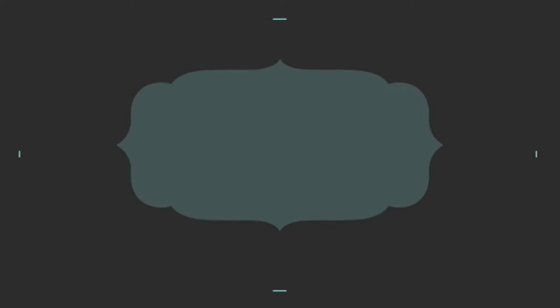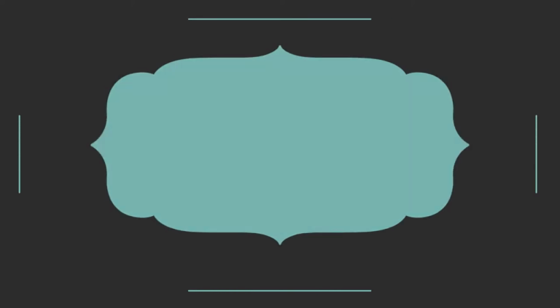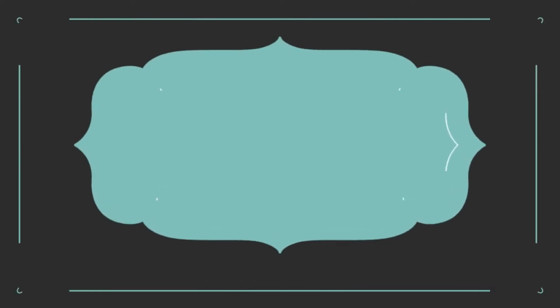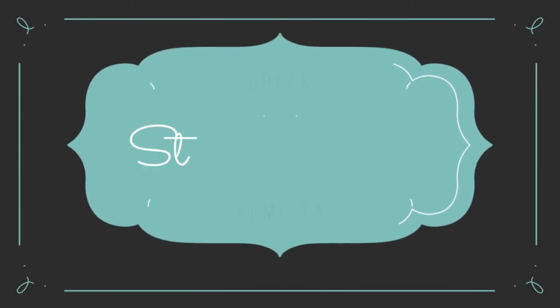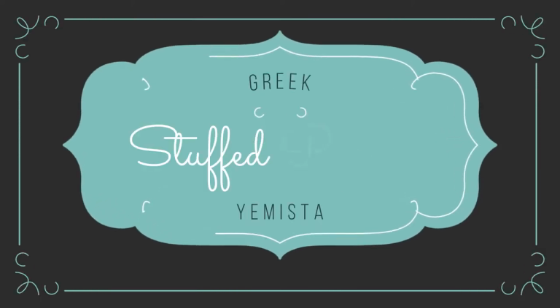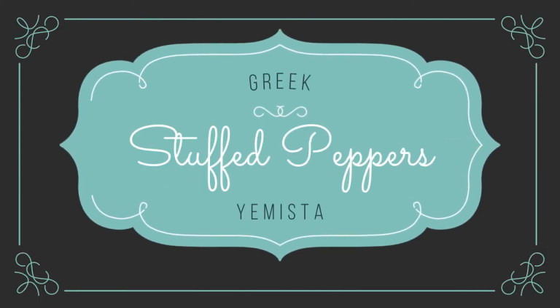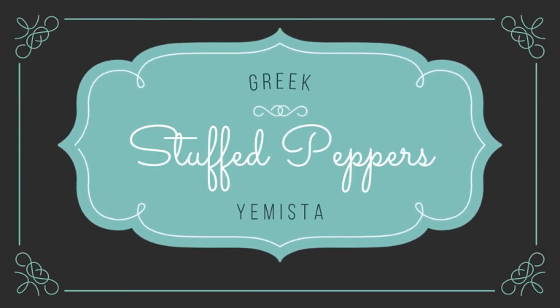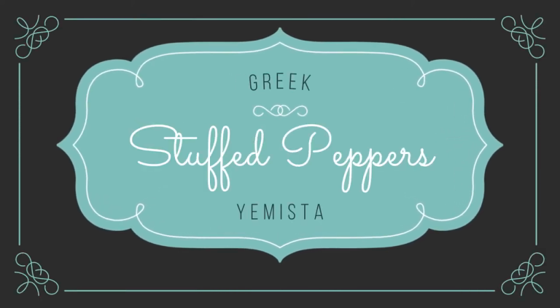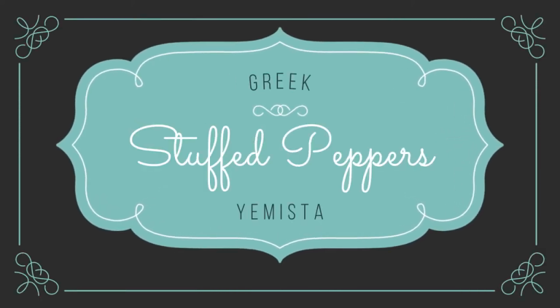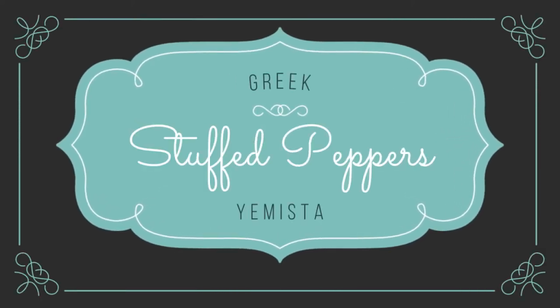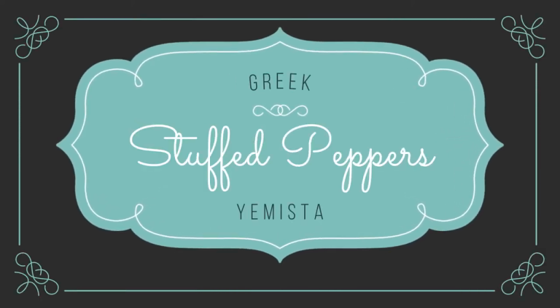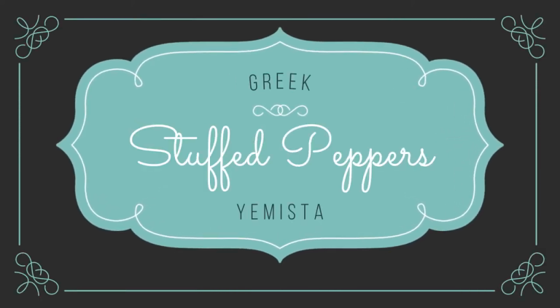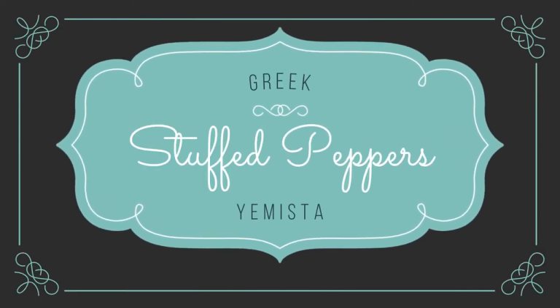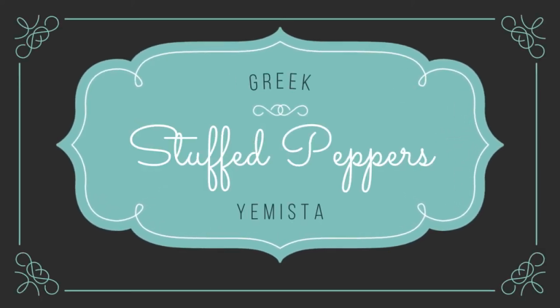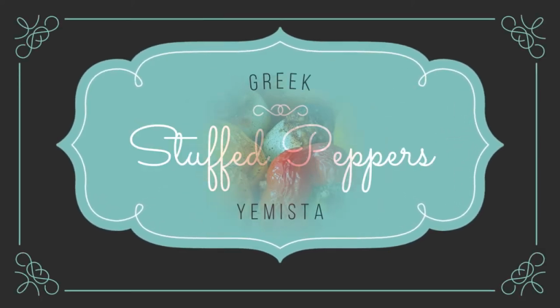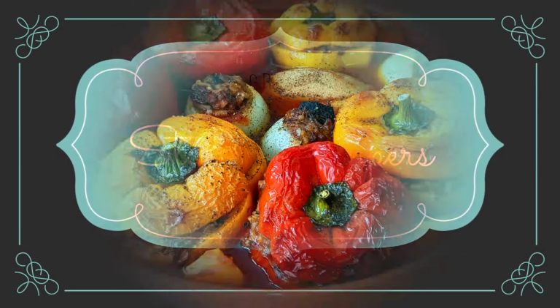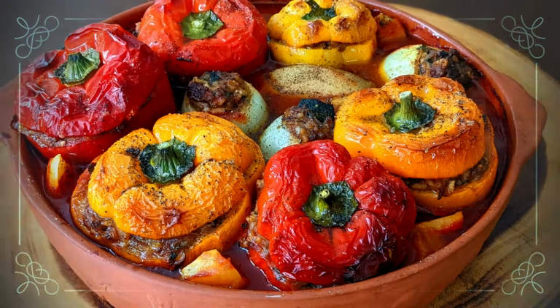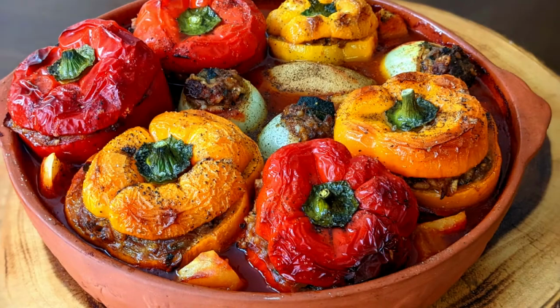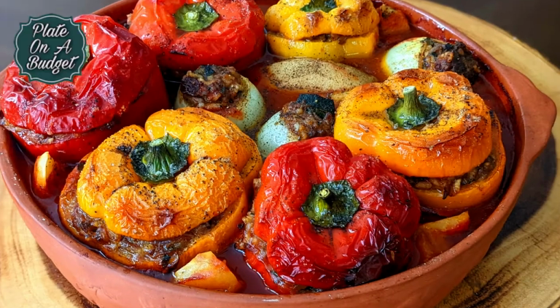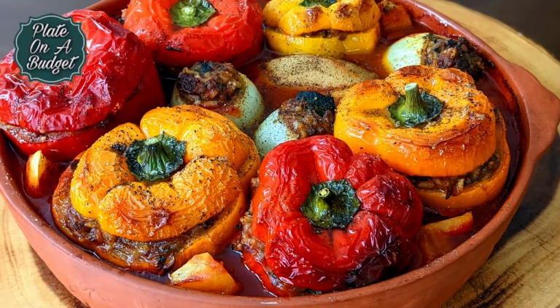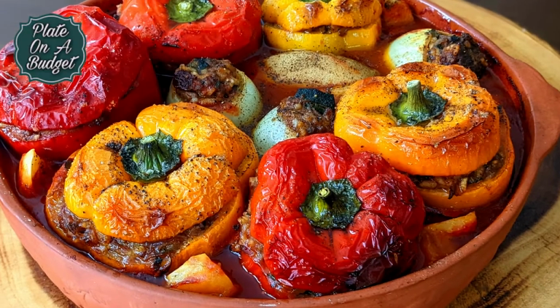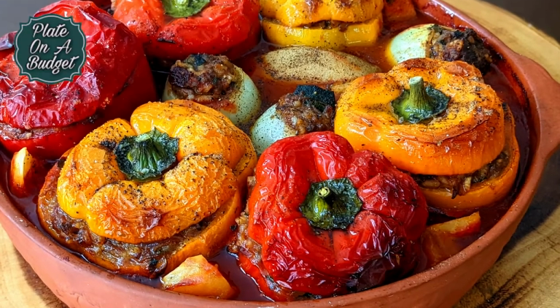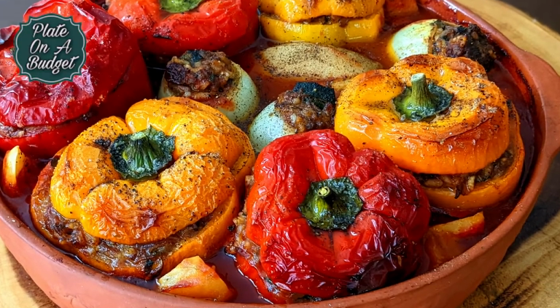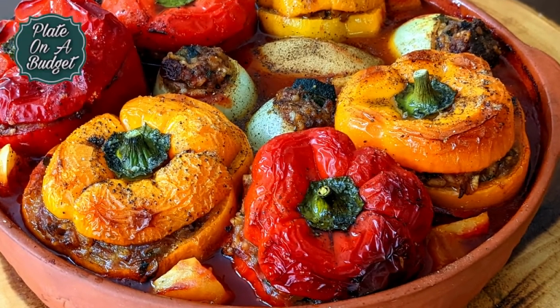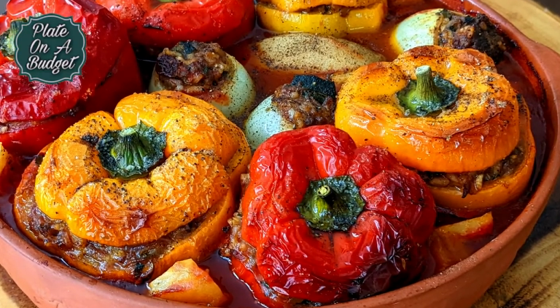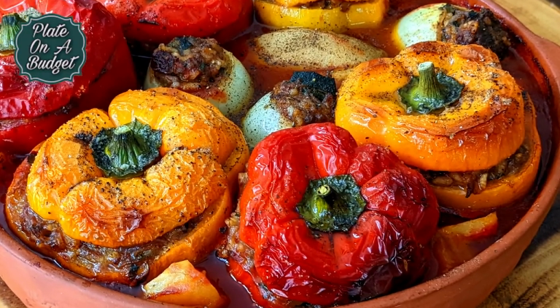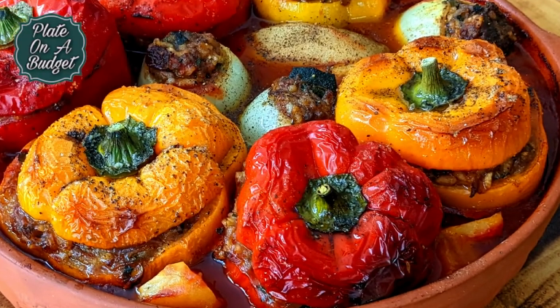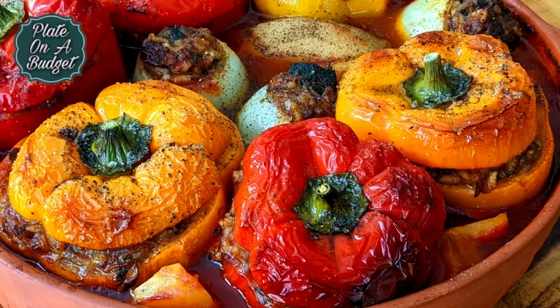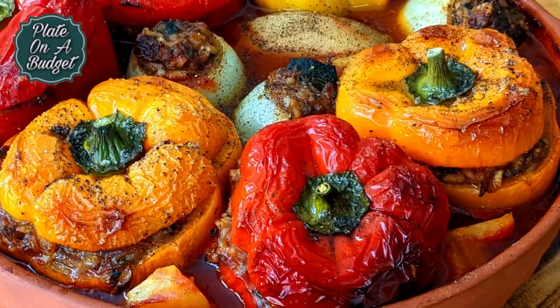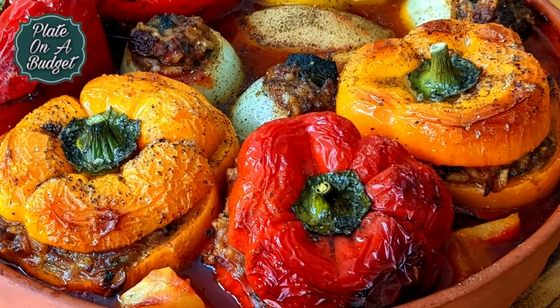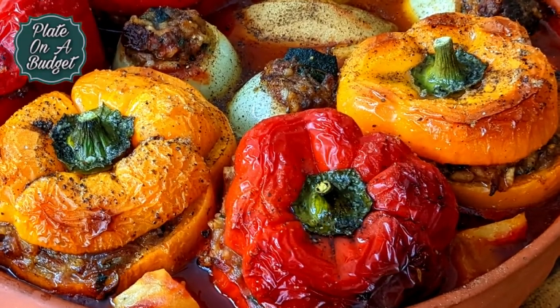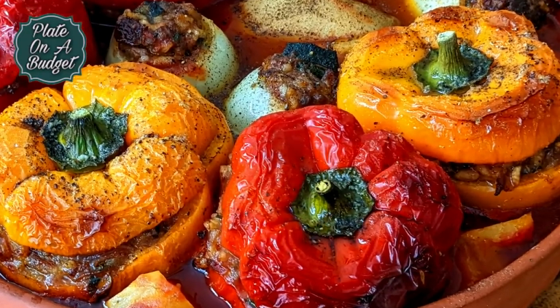Hi everyone, welcome back to Plate on a Budget. Today we will be making a Greek favorite, yemista, or stuffed peppers, Greek style. So let's get started.